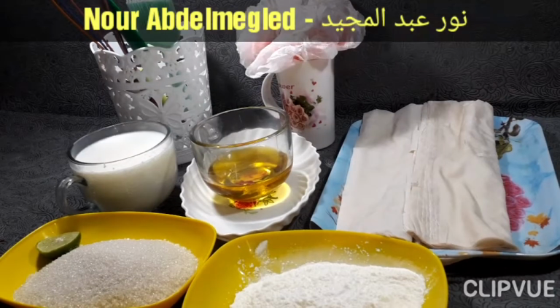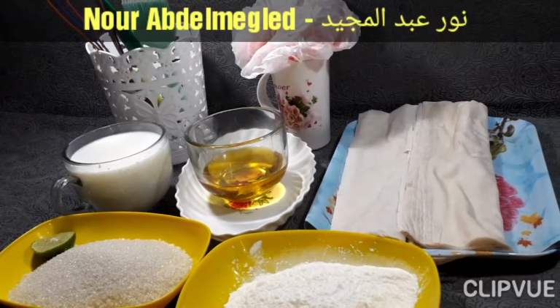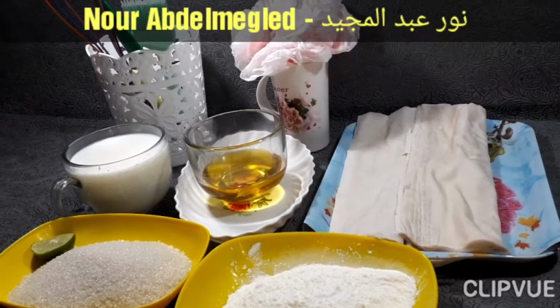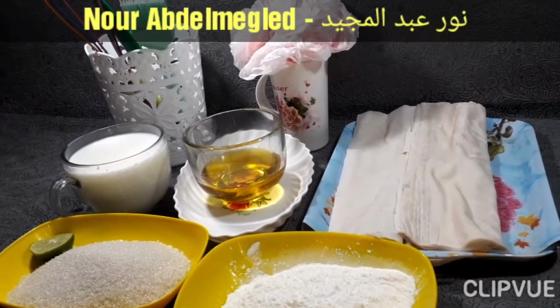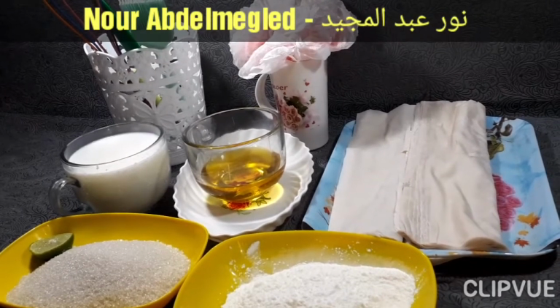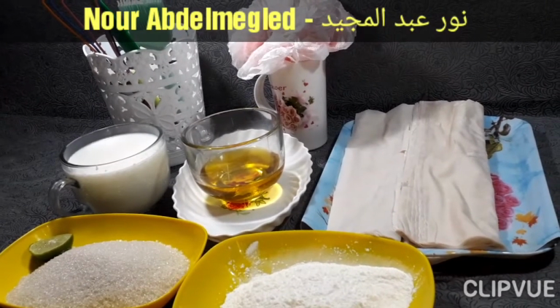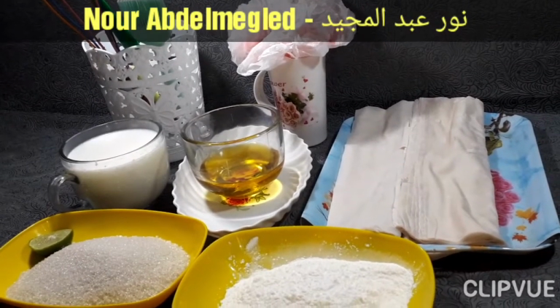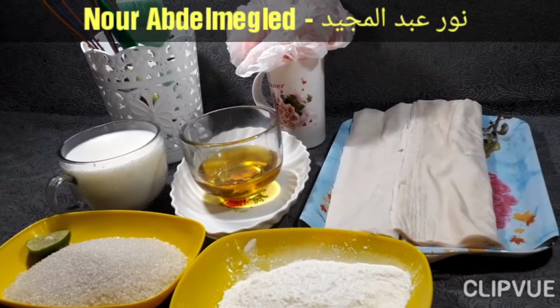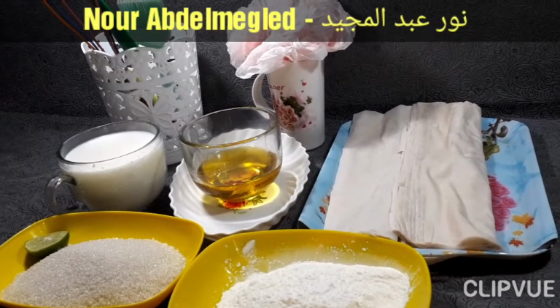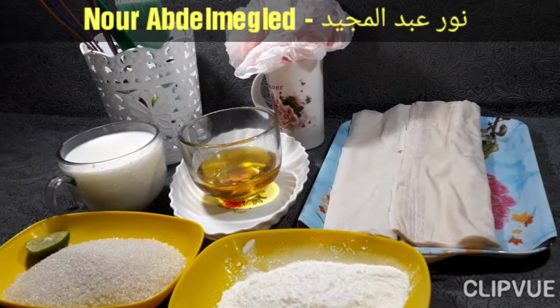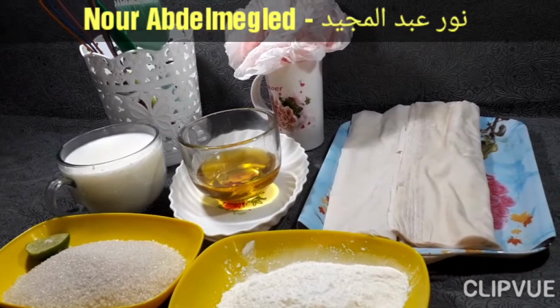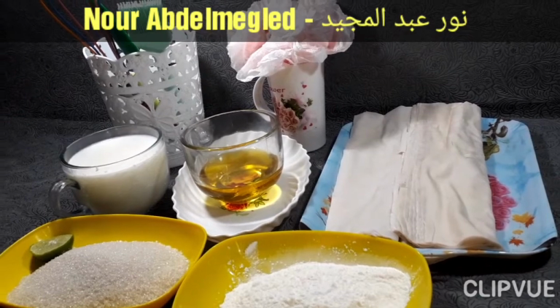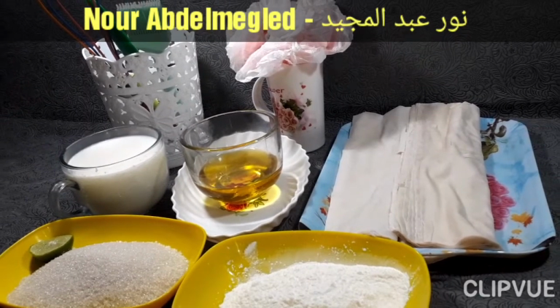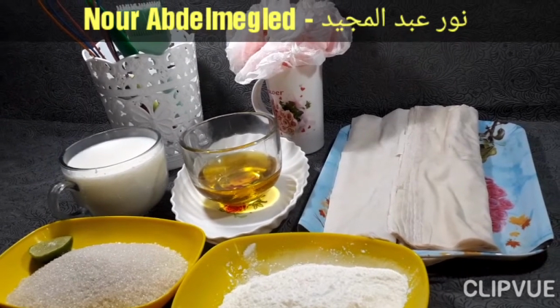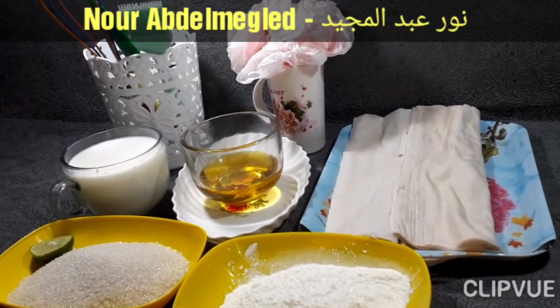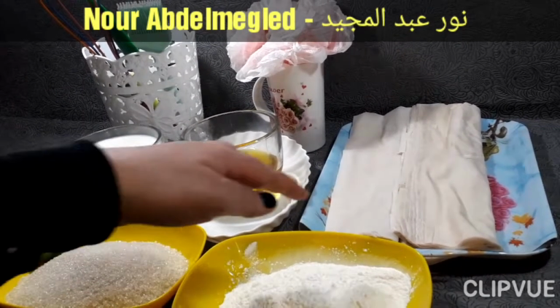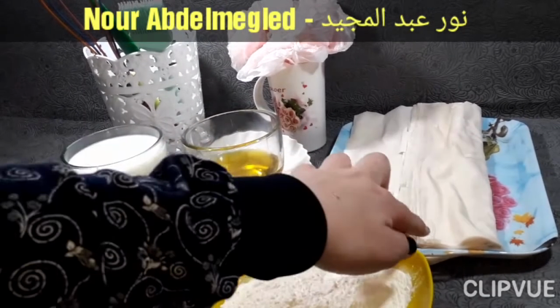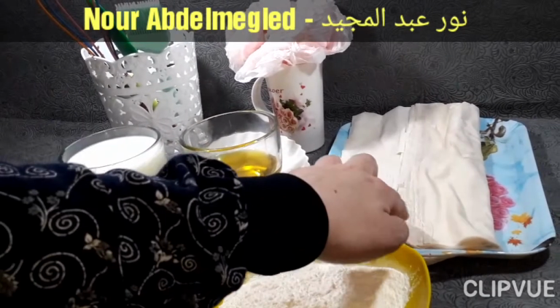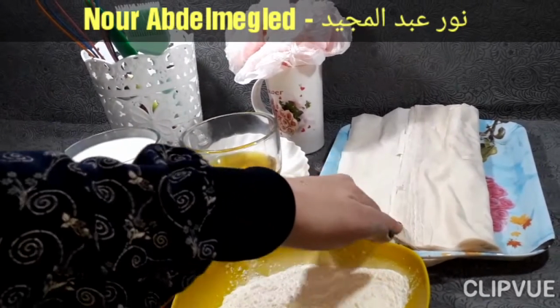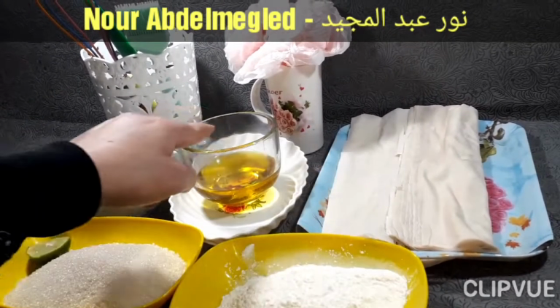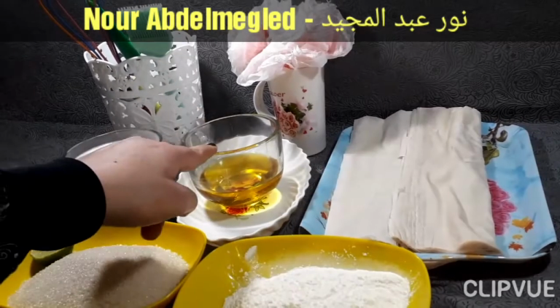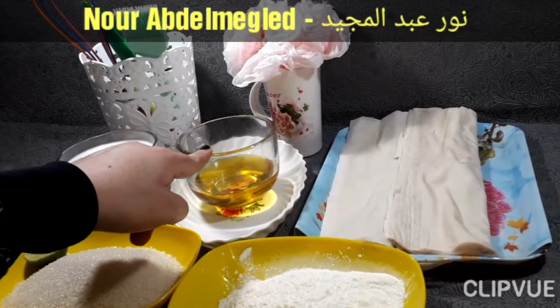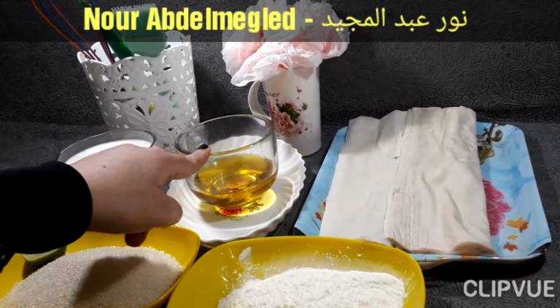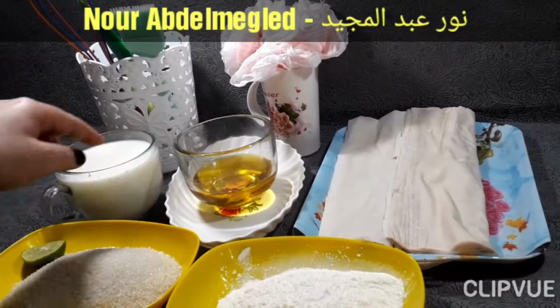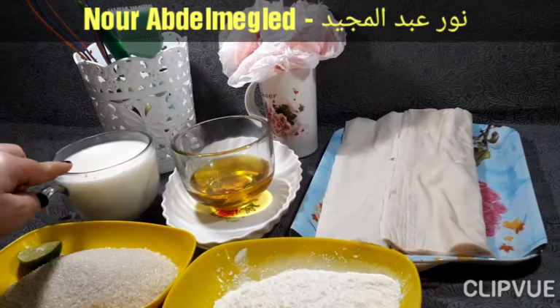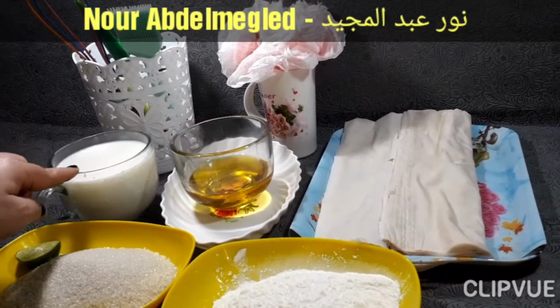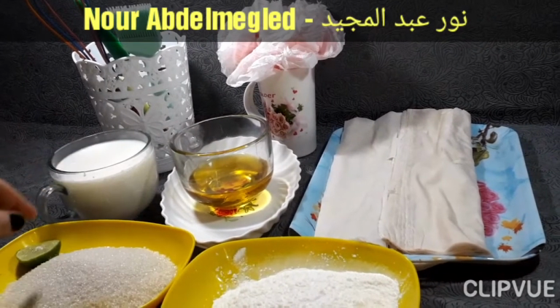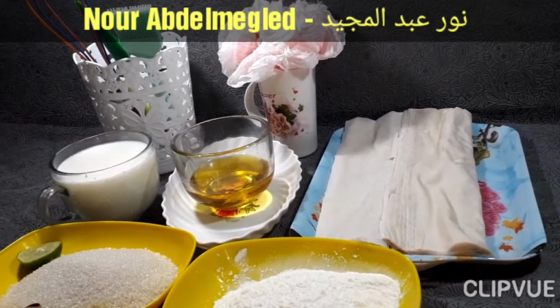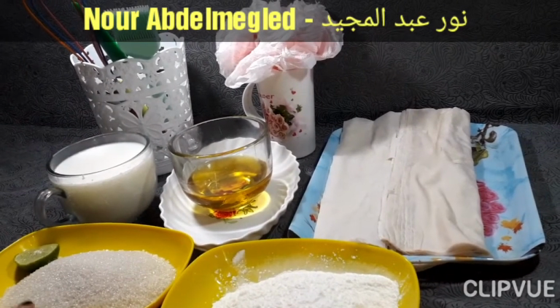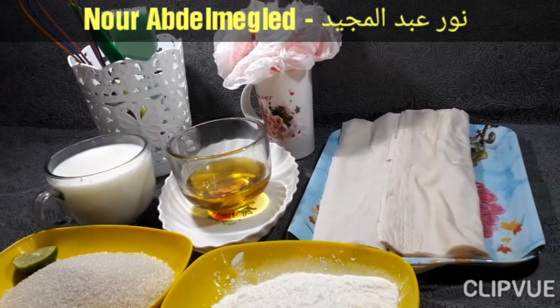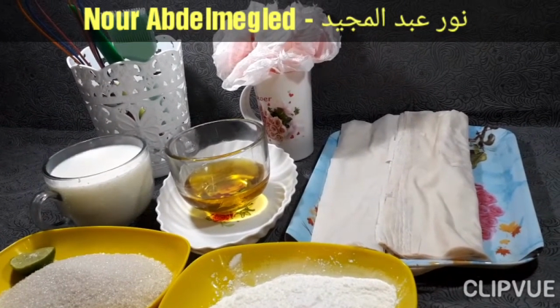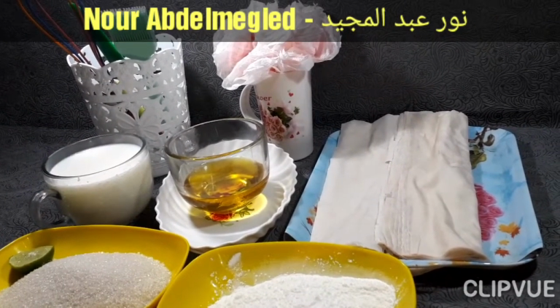ازايكم عاملين ايه؟ ان شاء الله هنعمل مع بعض النهاردة جلاش بالكستر ومعنا المقادير: لفة جلاش، سمنة على زيت، لبن، سكر، كستر.